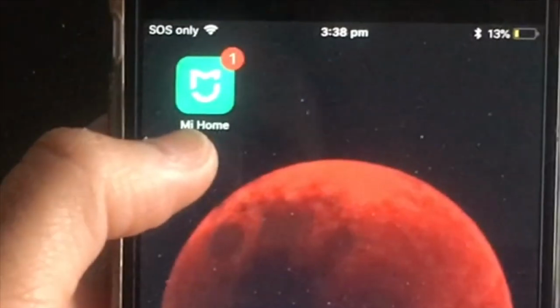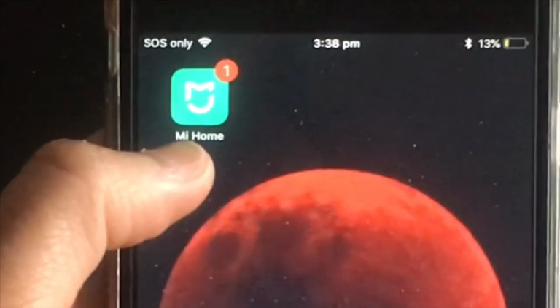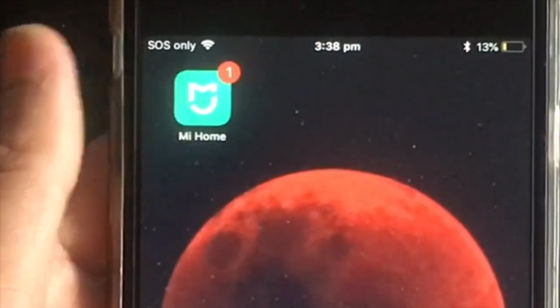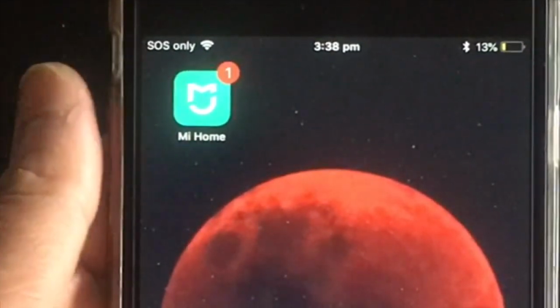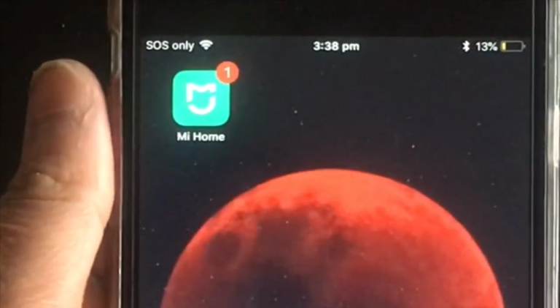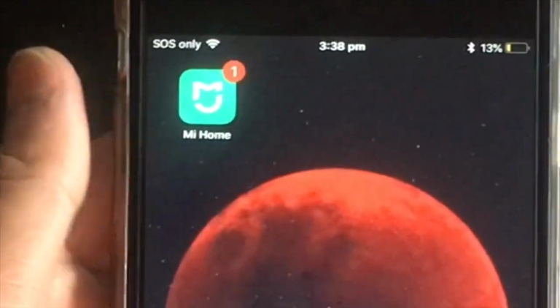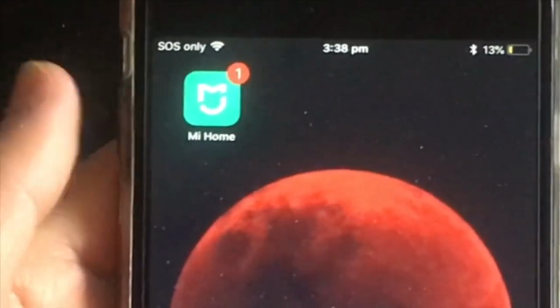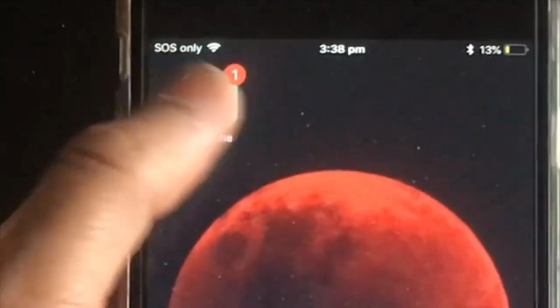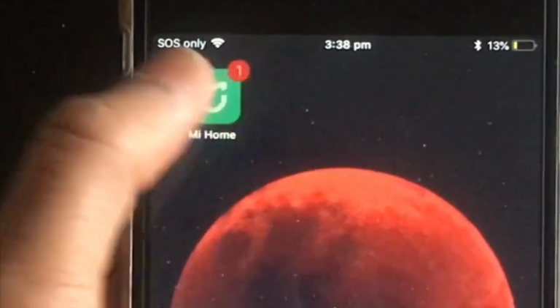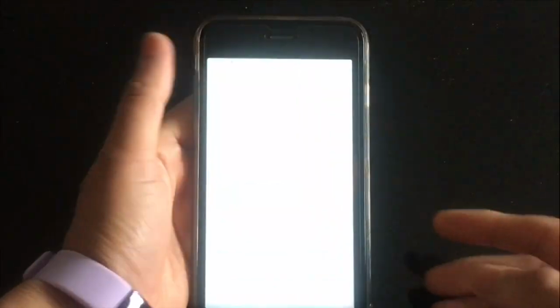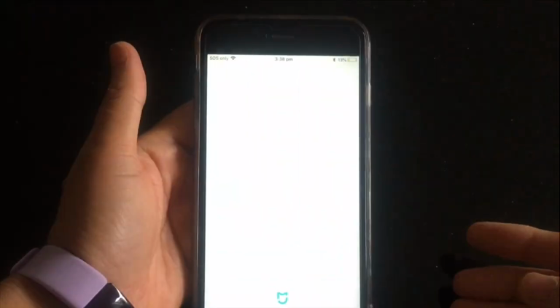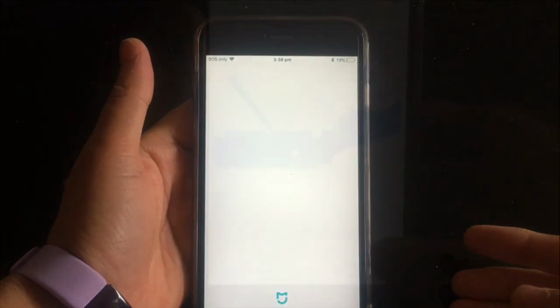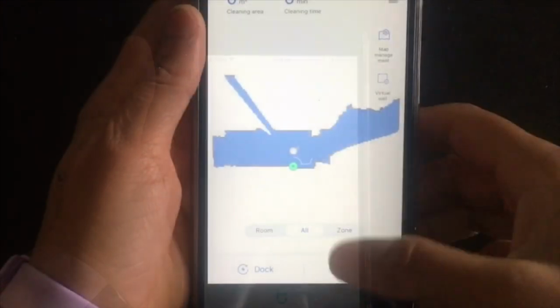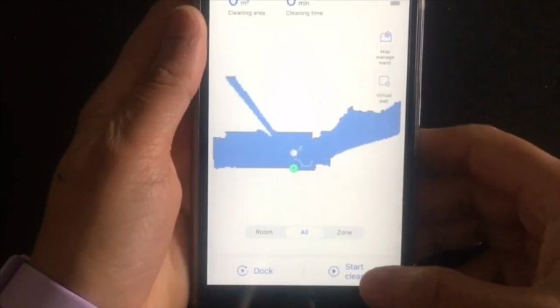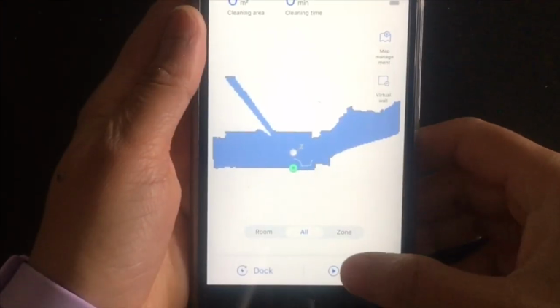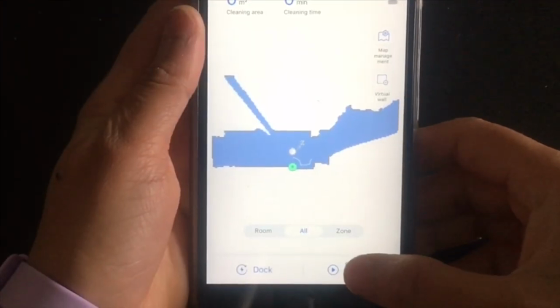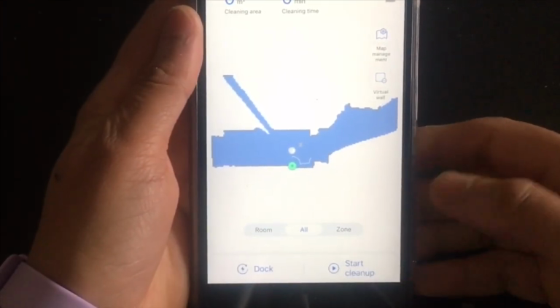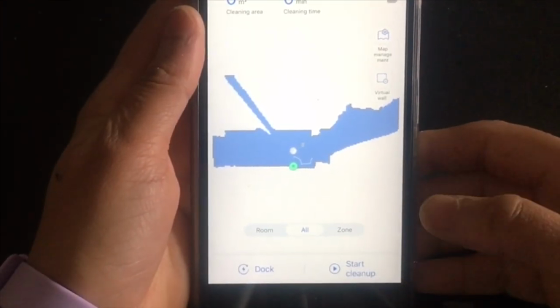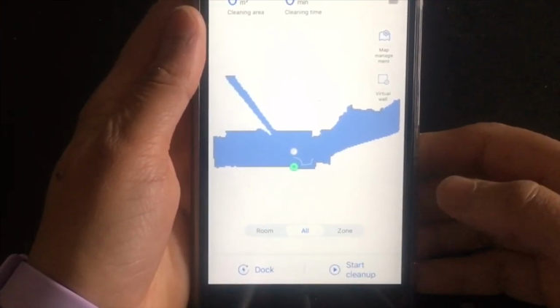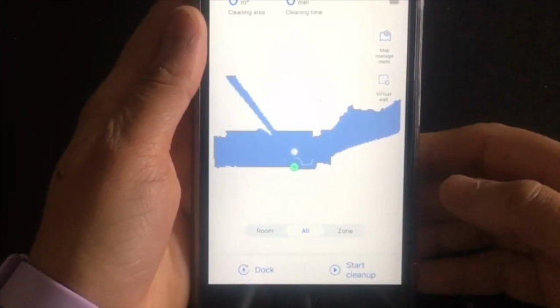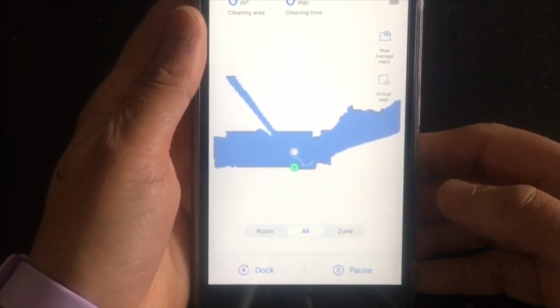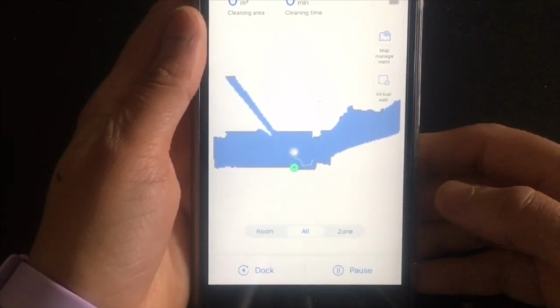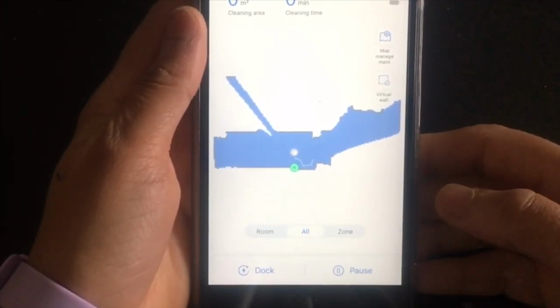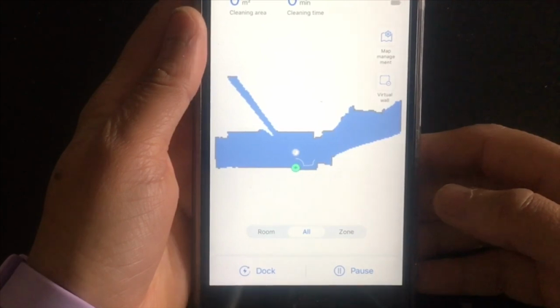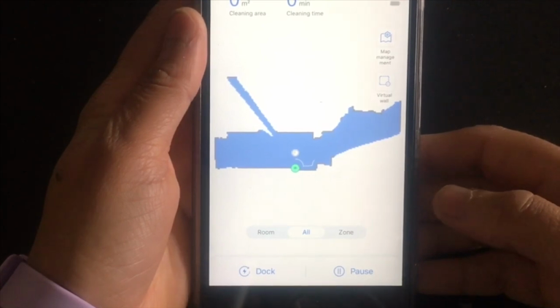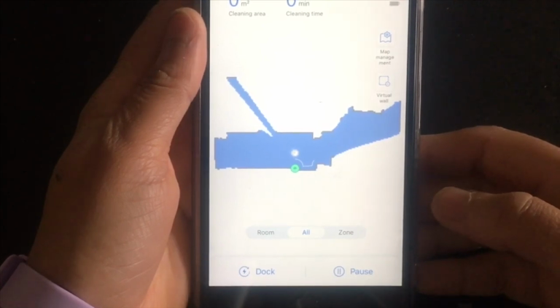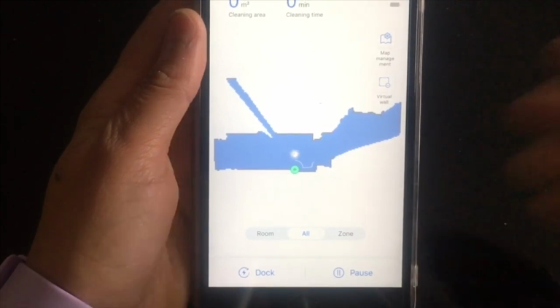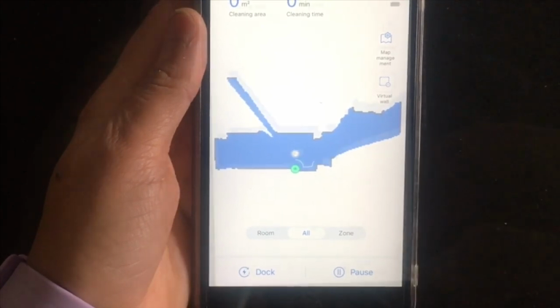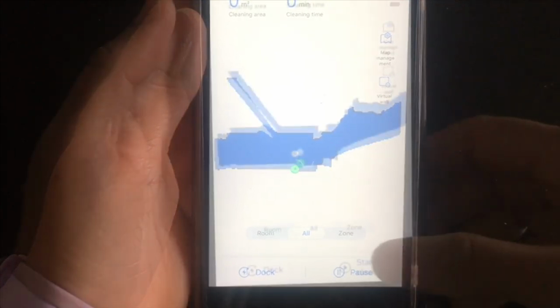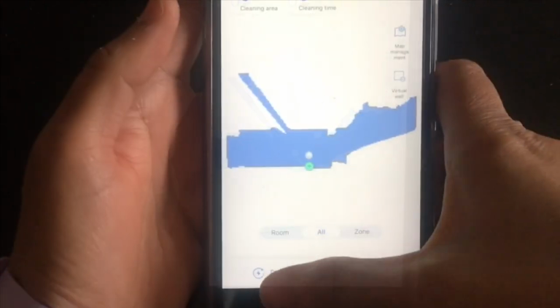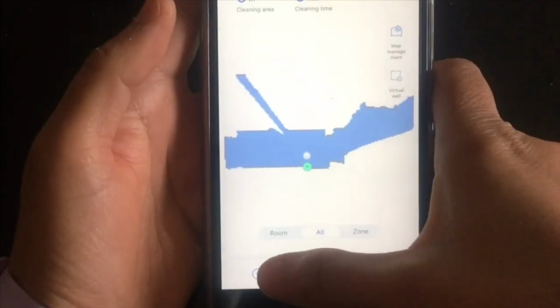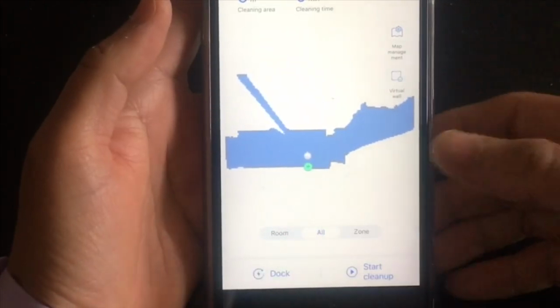You can easily connect it to the Xiaomi Home app and start using it on your phone. With a touch of a button you can start cleaning from your phone, pause it, or return it to the charging dock to charge.